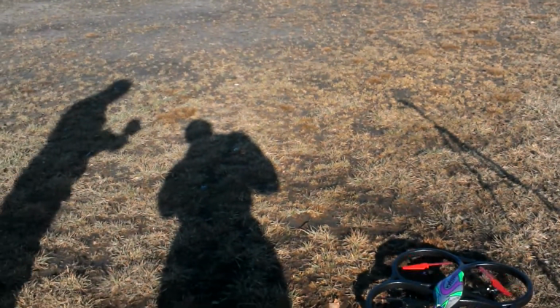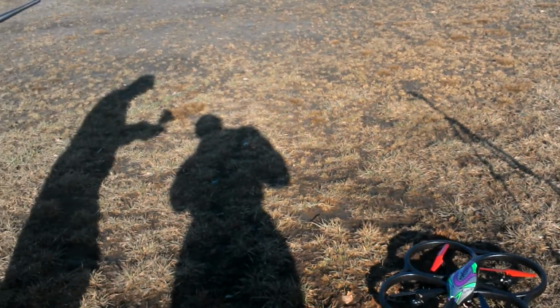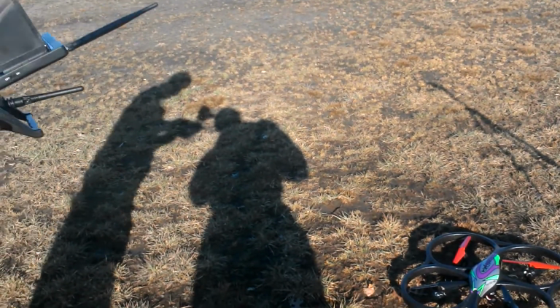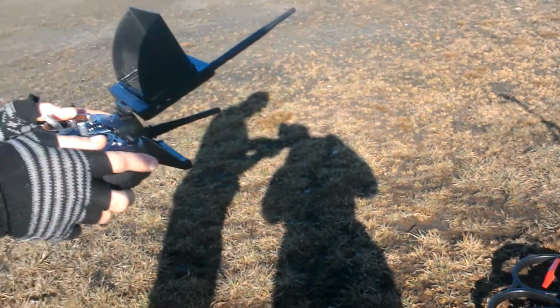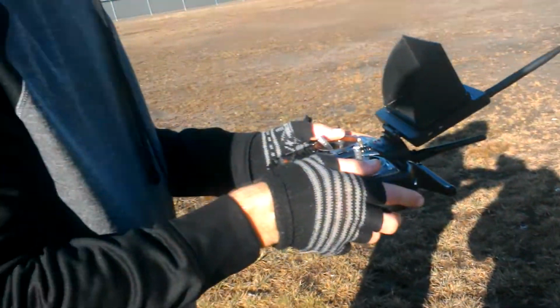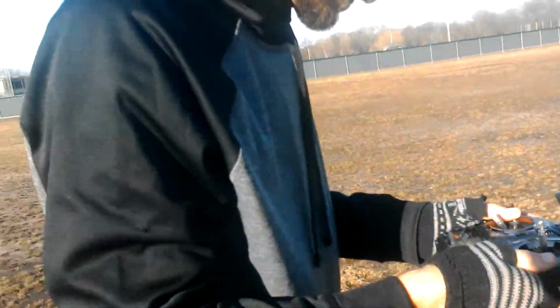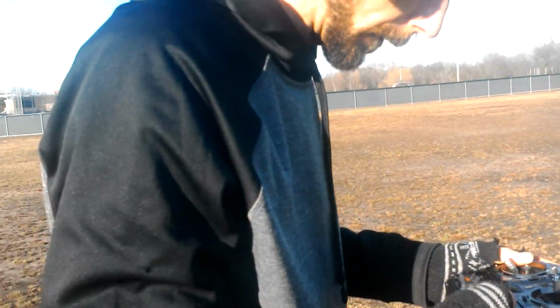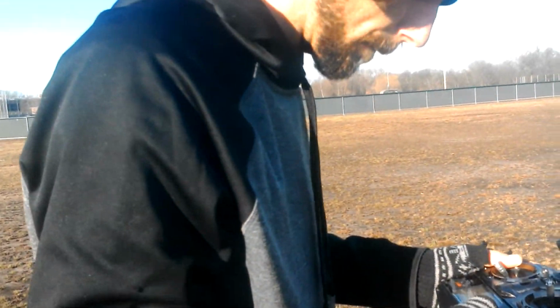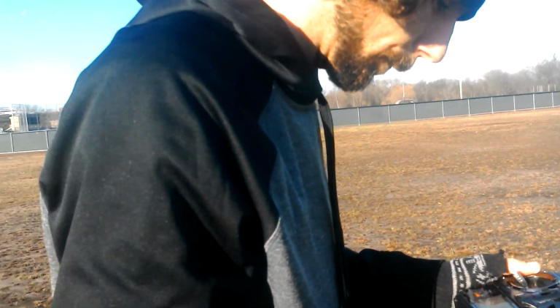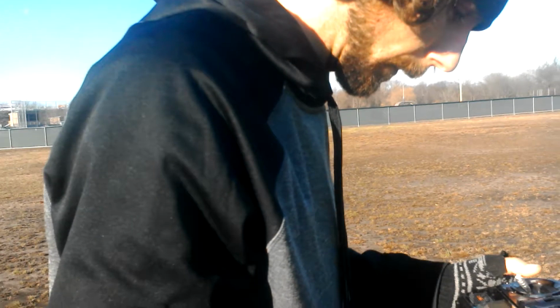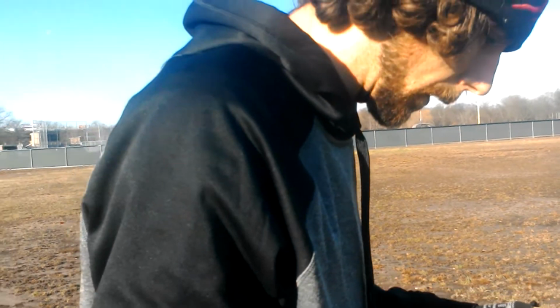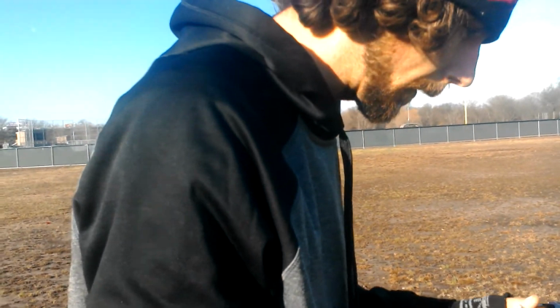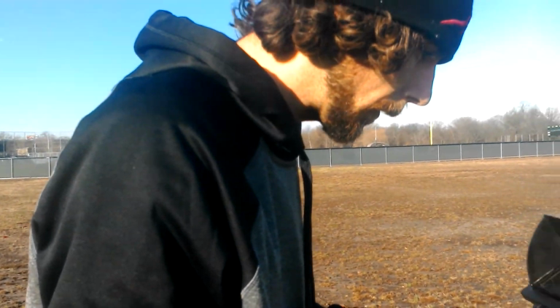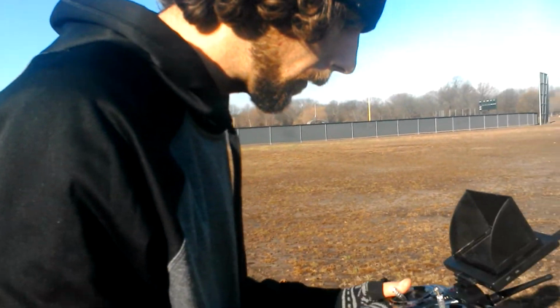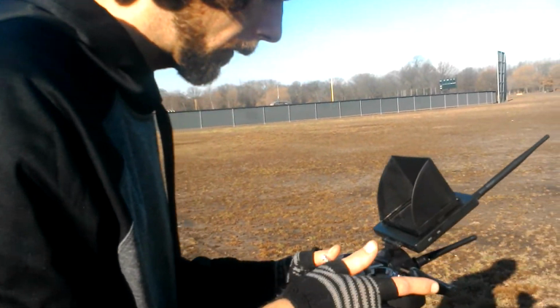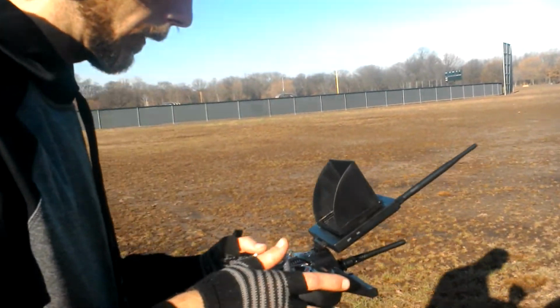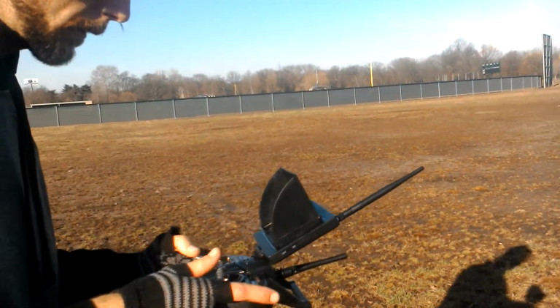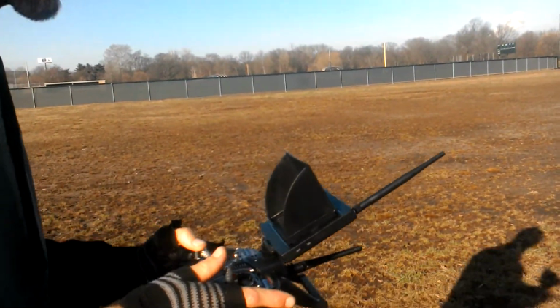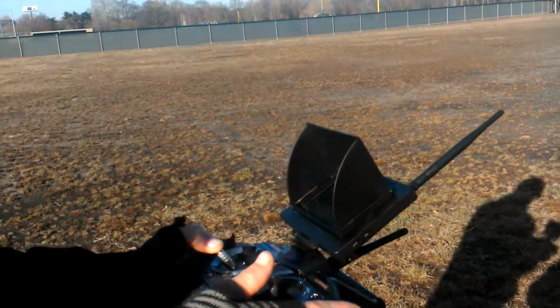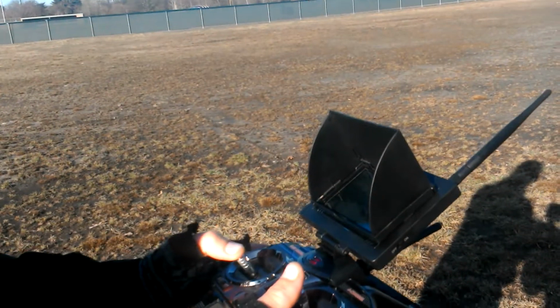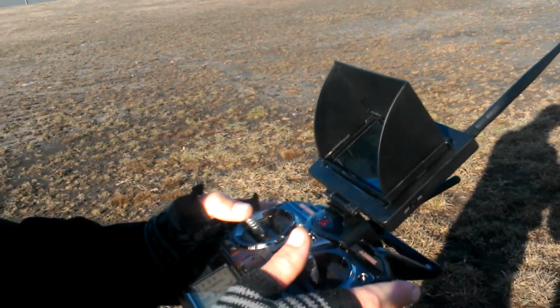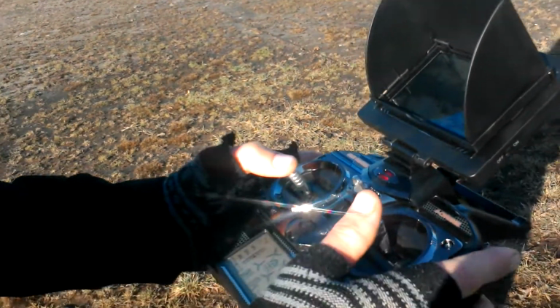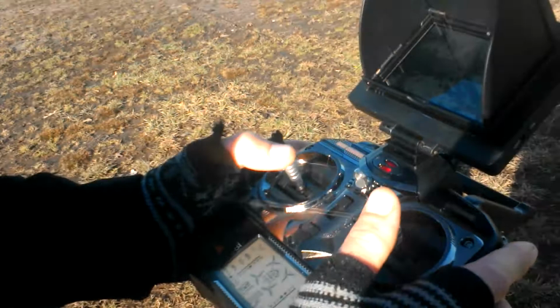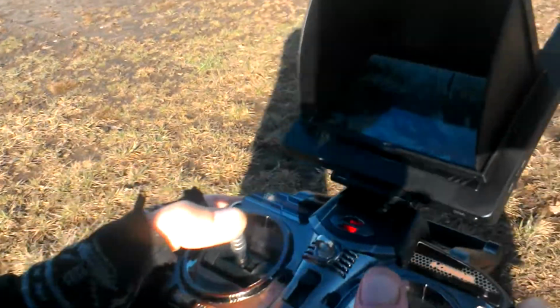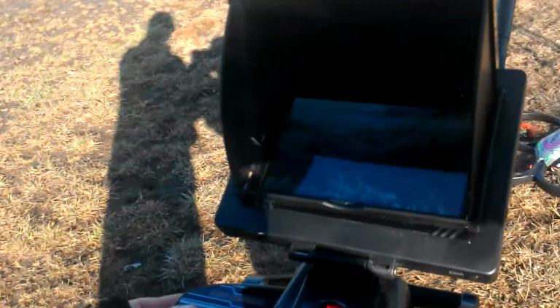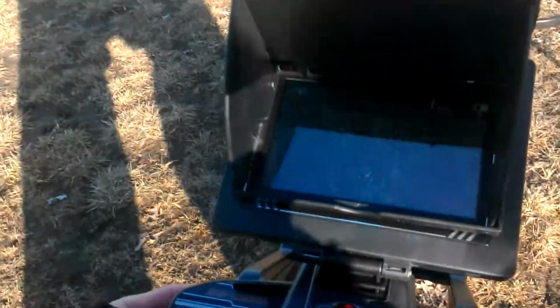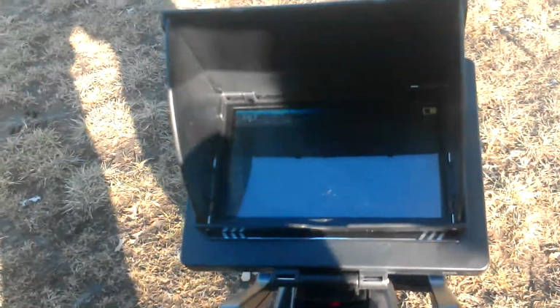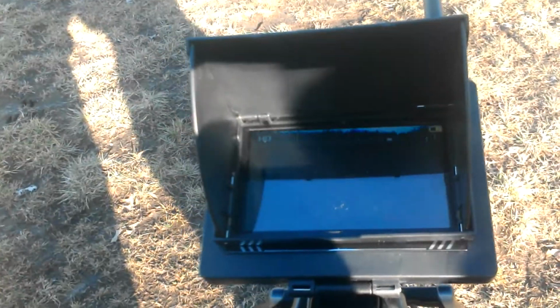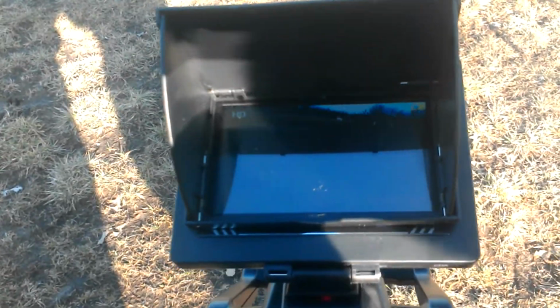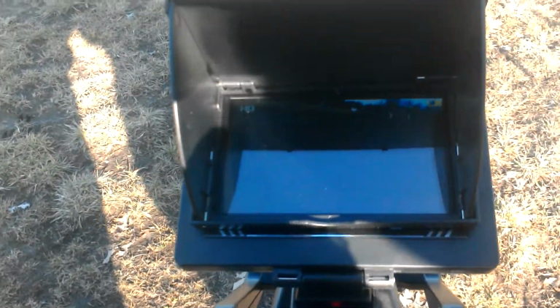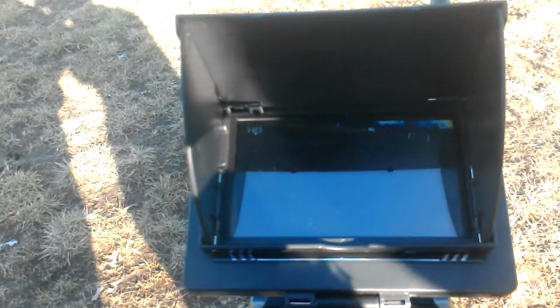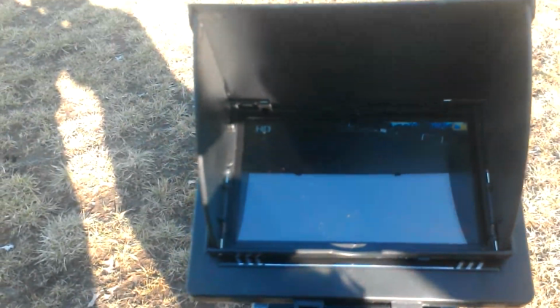I'm going to up it to 60% right now. I'm going to take some video. I'll try to get this camera going up here — can you see it?